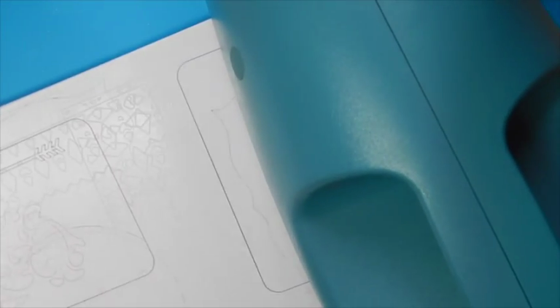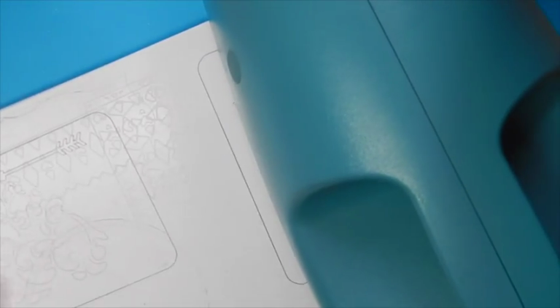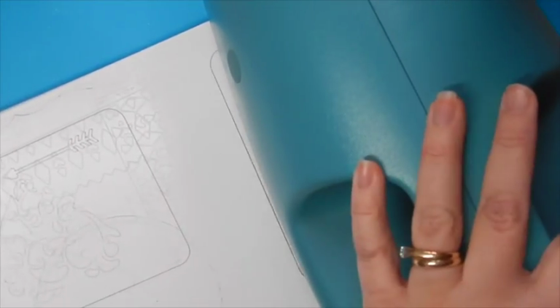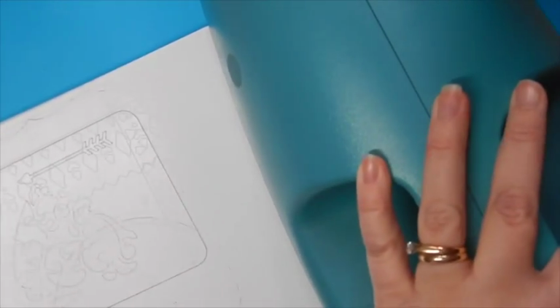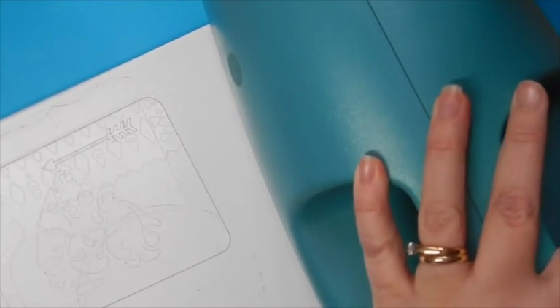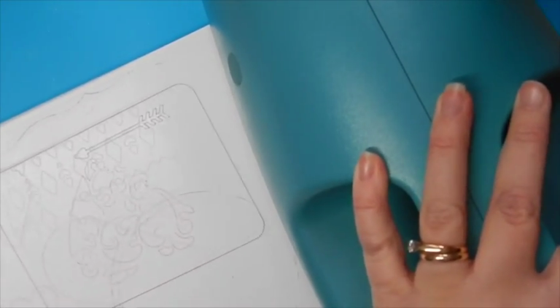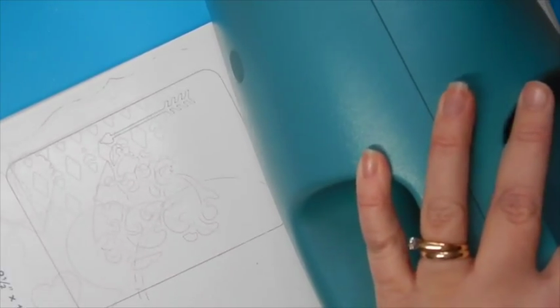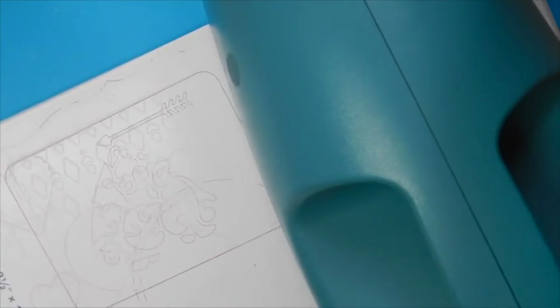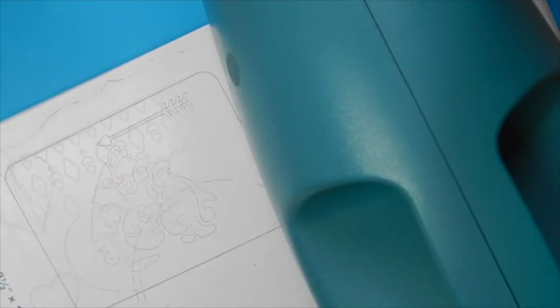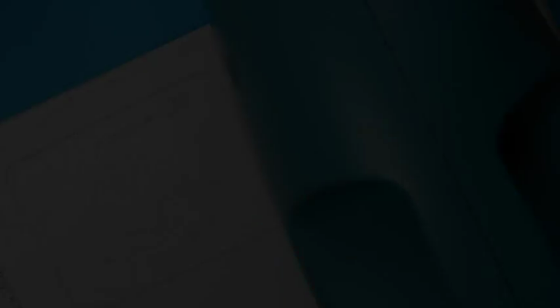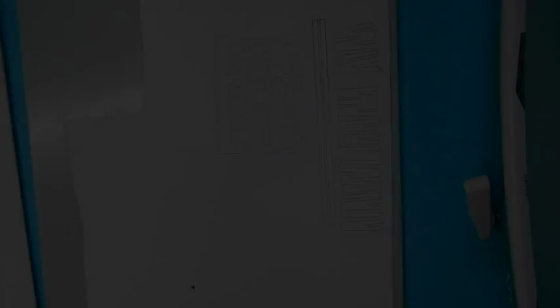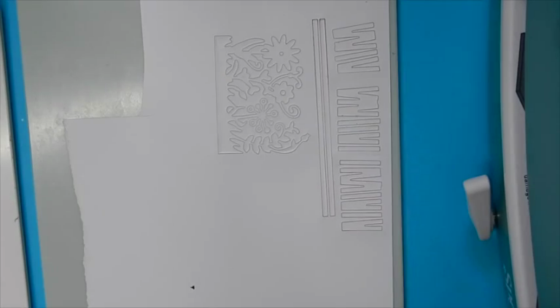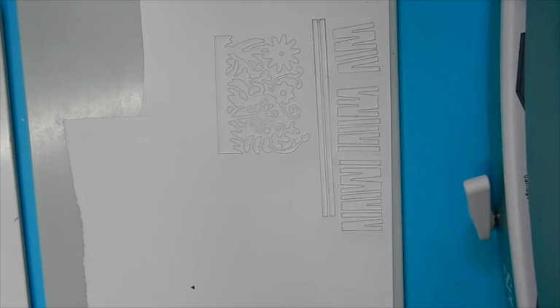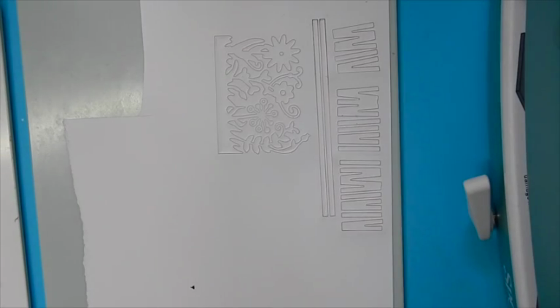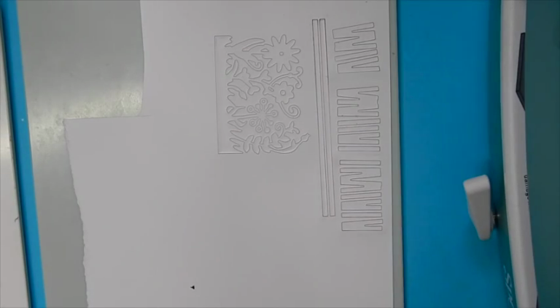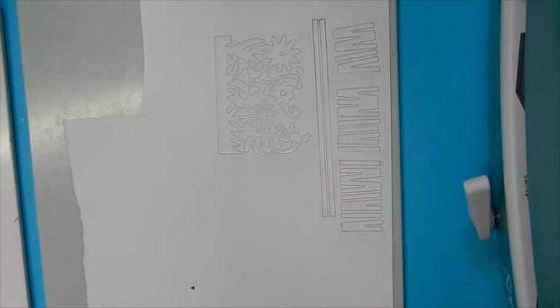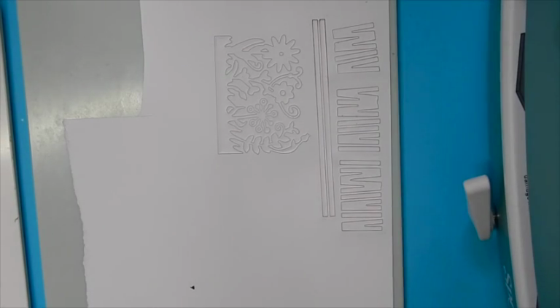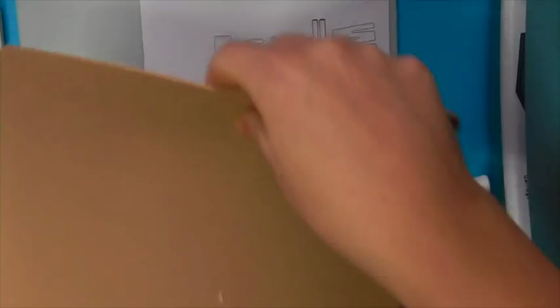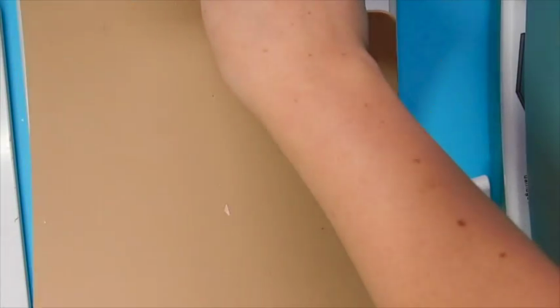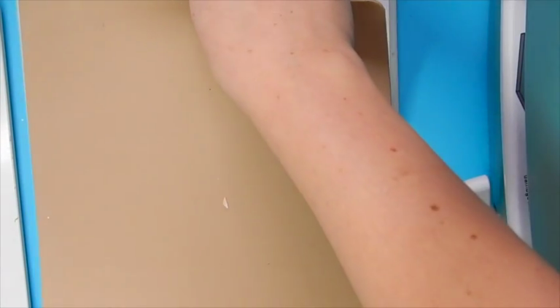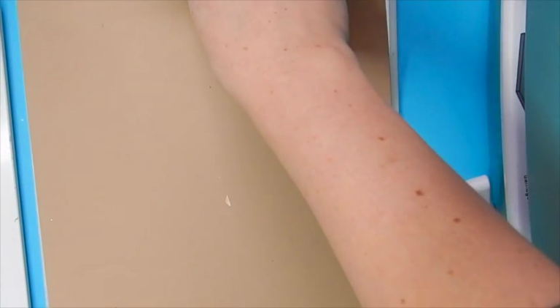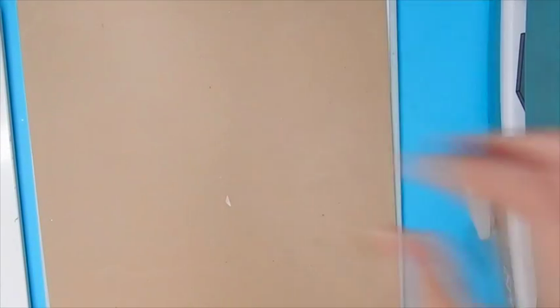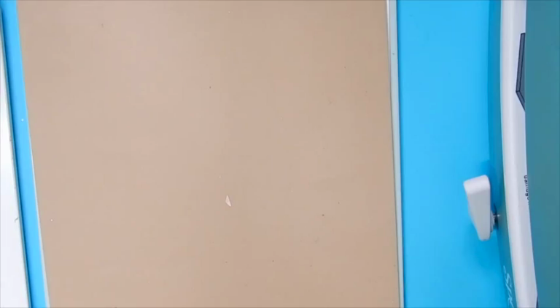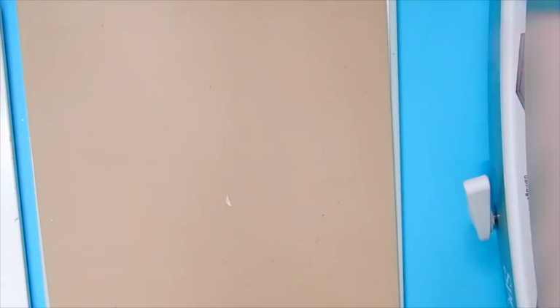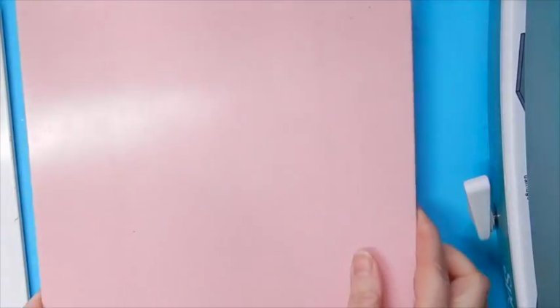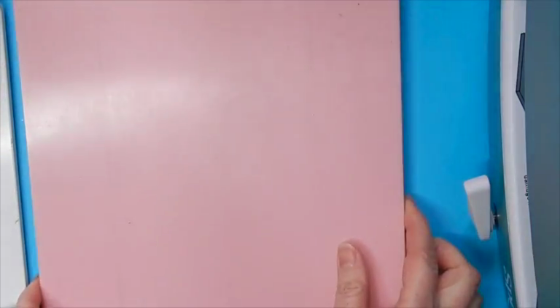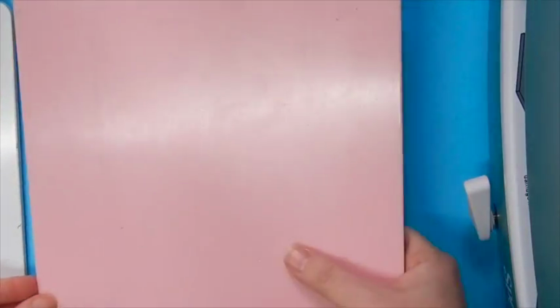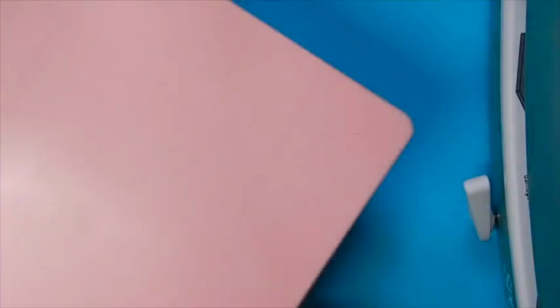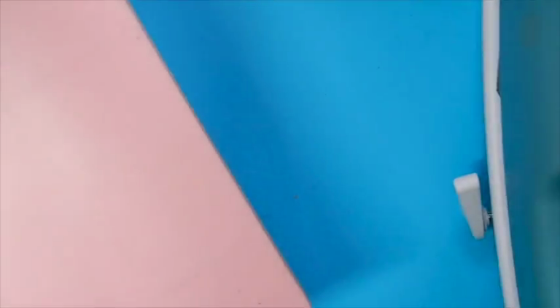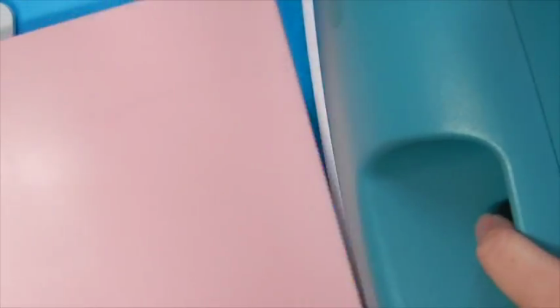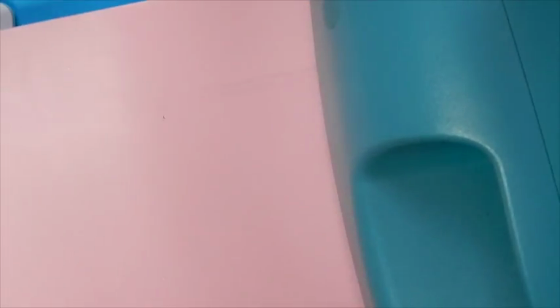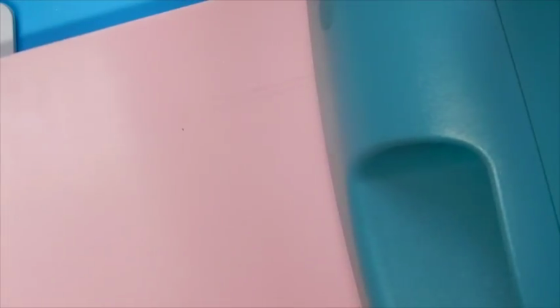Now we can go ahead and run it through the Grand Calibur machine. To emboss, remove the cutting plate and replace it with the tan embossing mat and the paint embossing plate and run it through the Grand Calibur one more time.